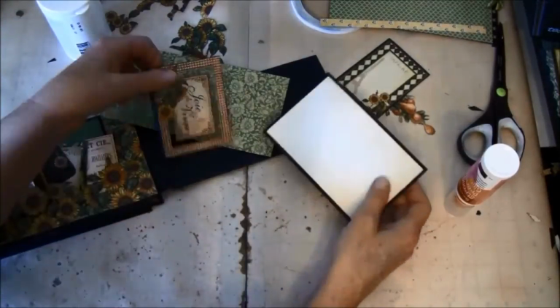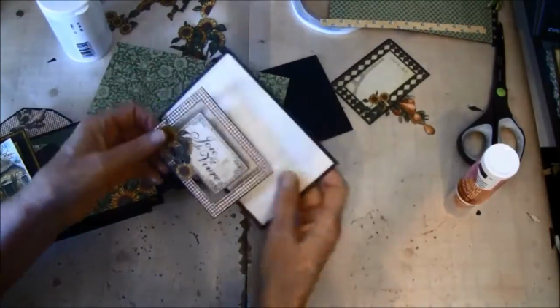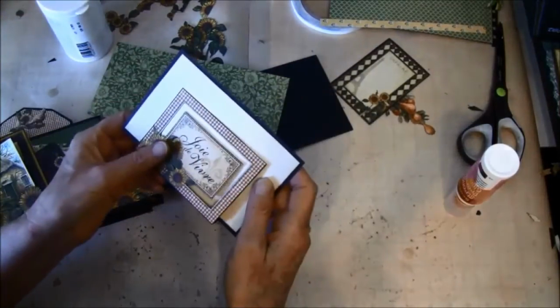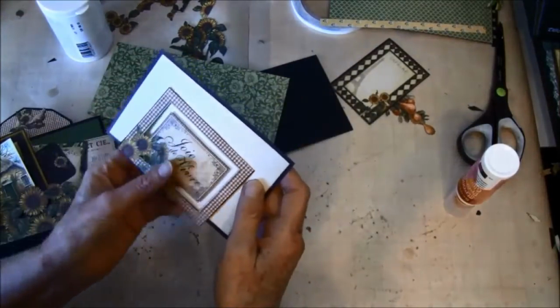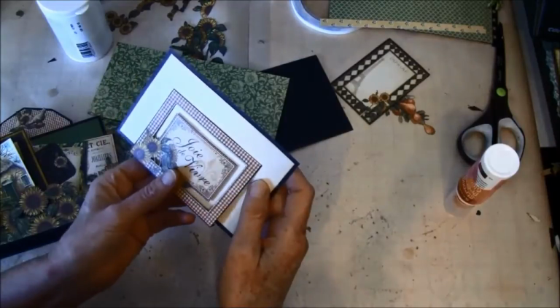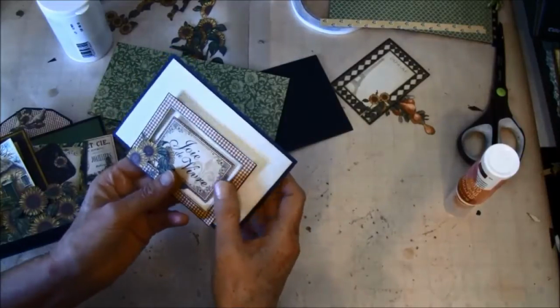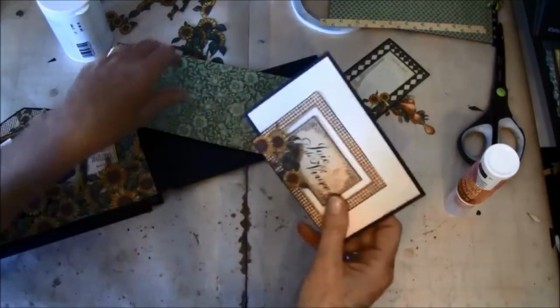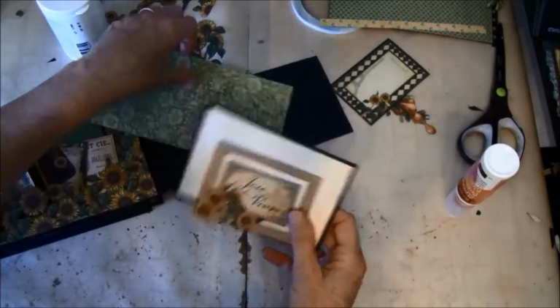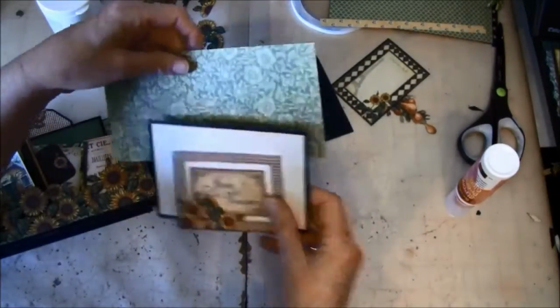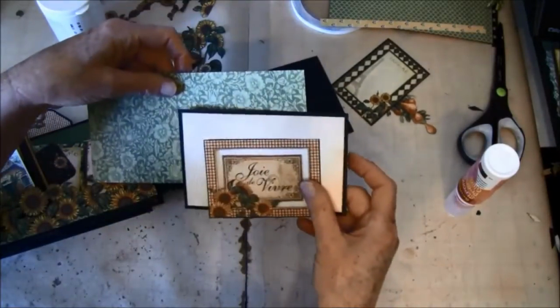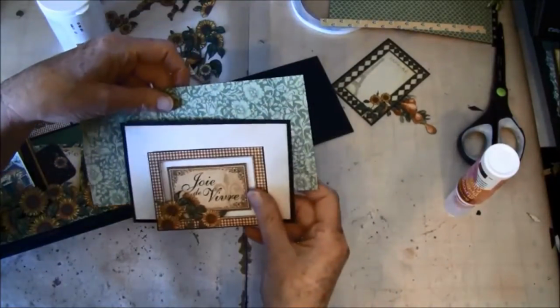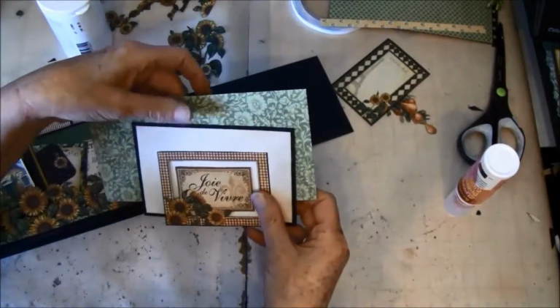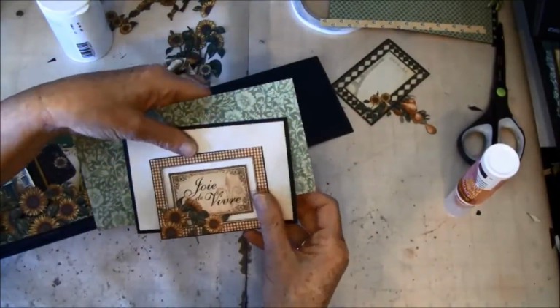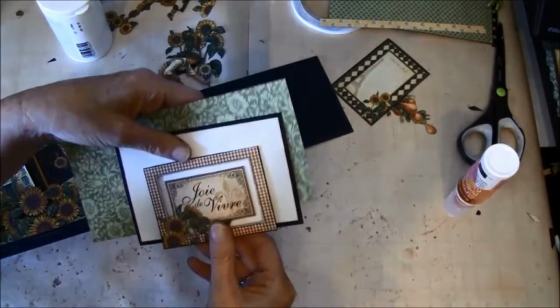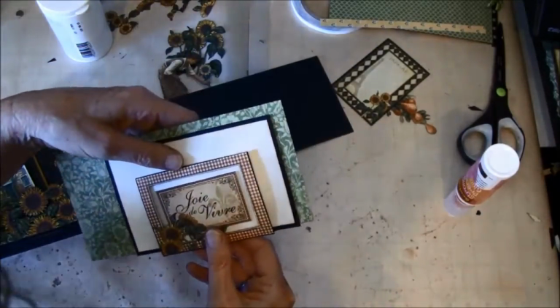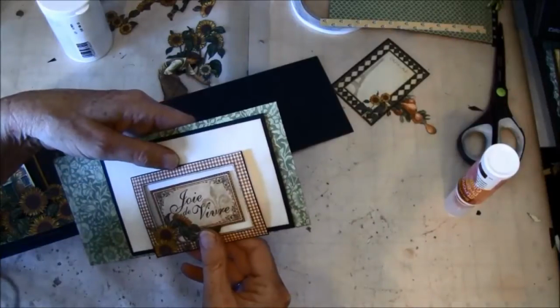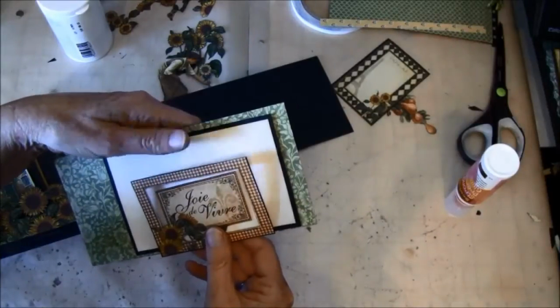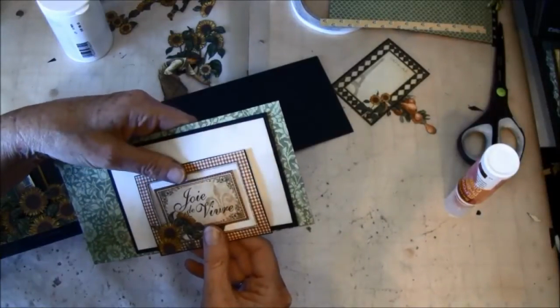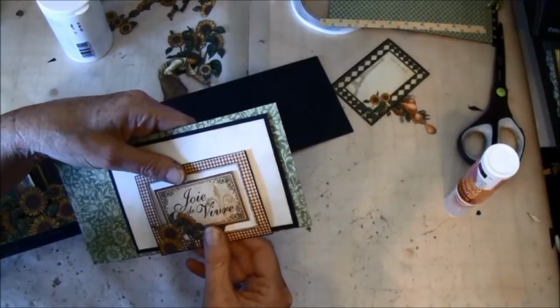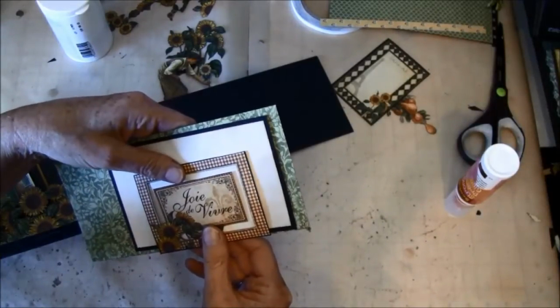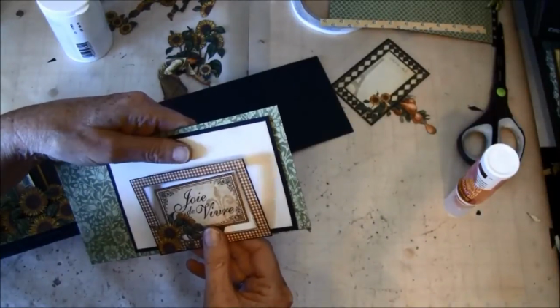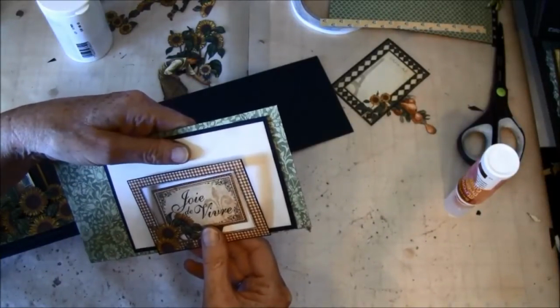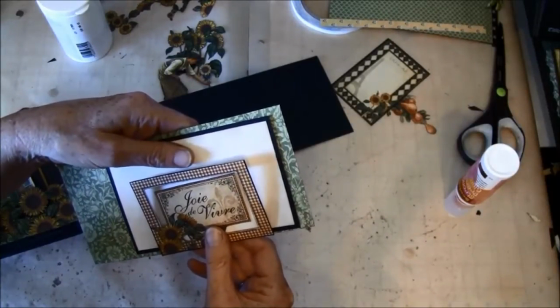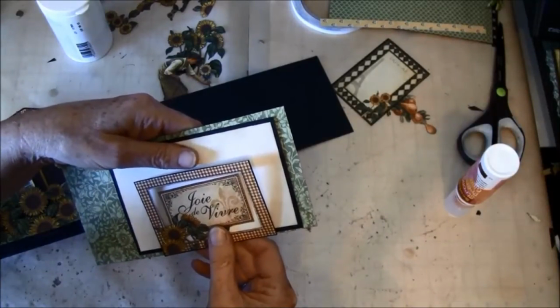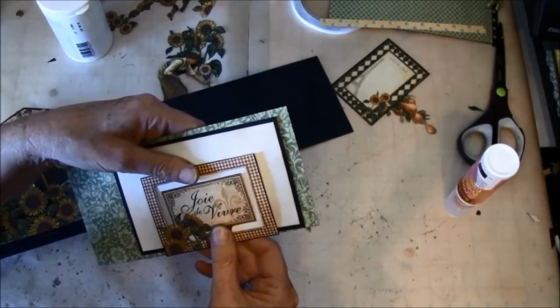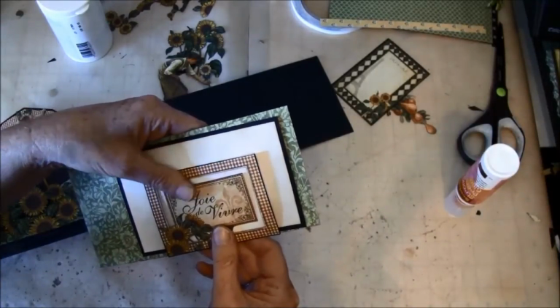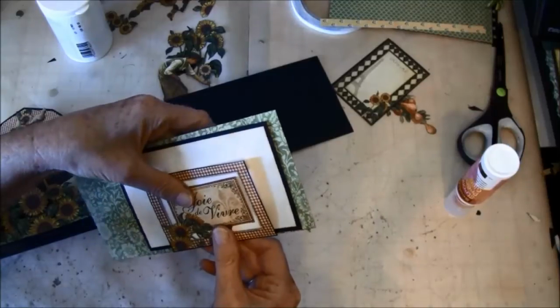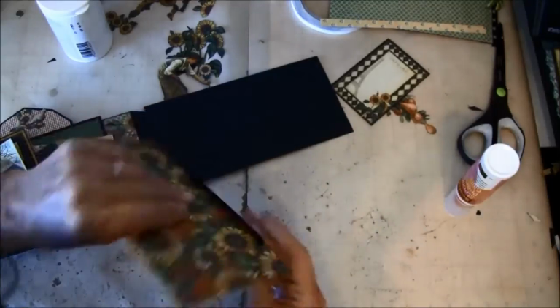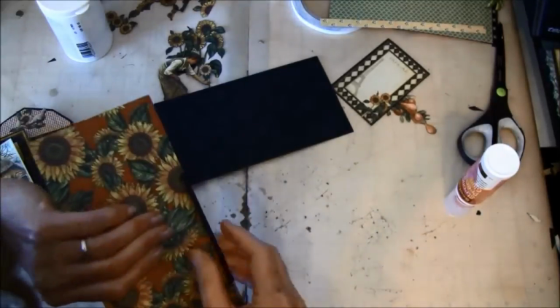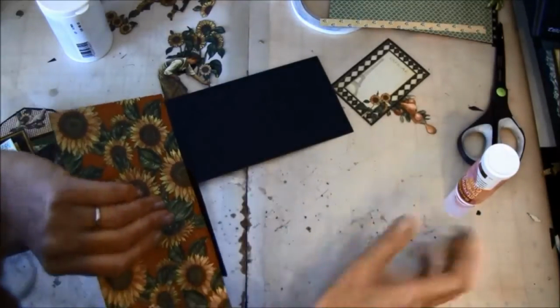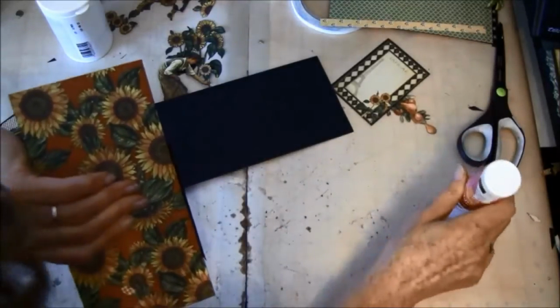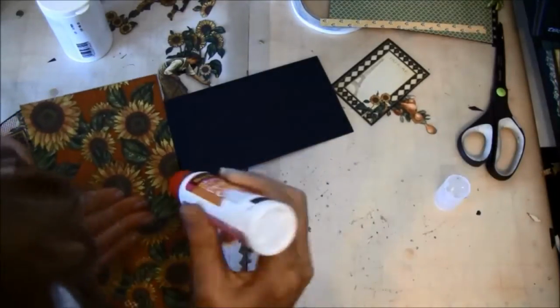Now we need to see — I want to make sure it doesn't stick on the outside here. We need to place it about here I think, just stick the glue here.